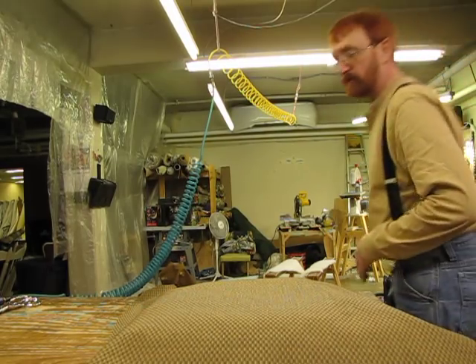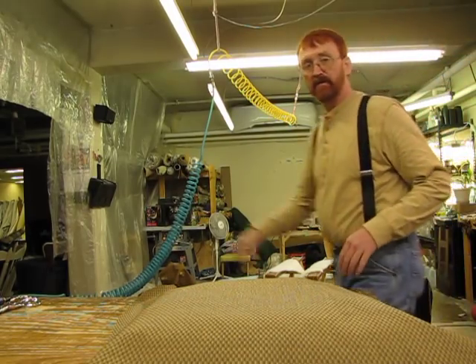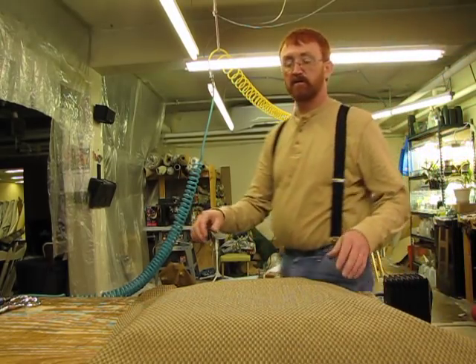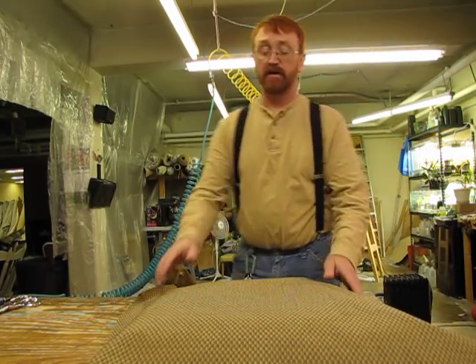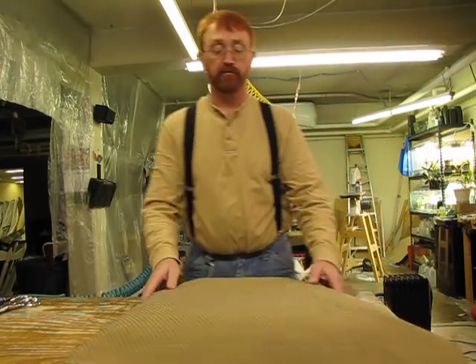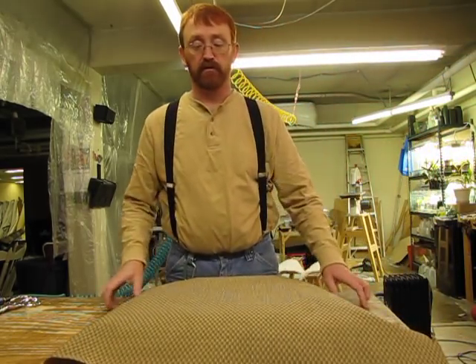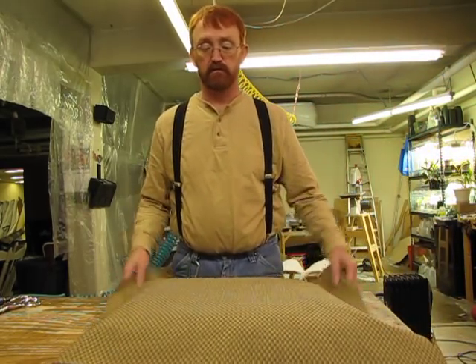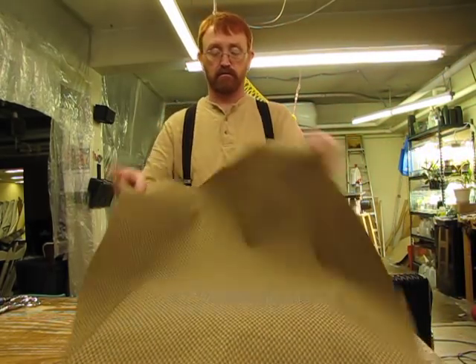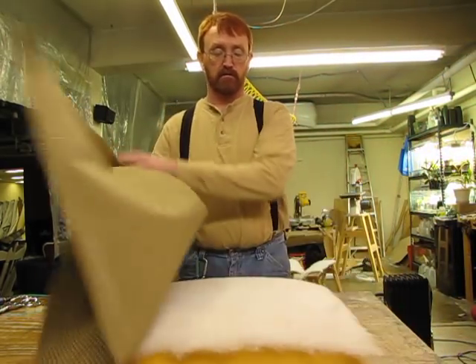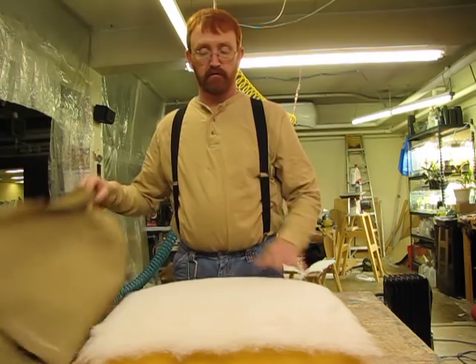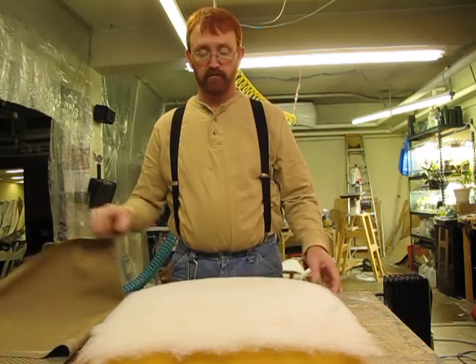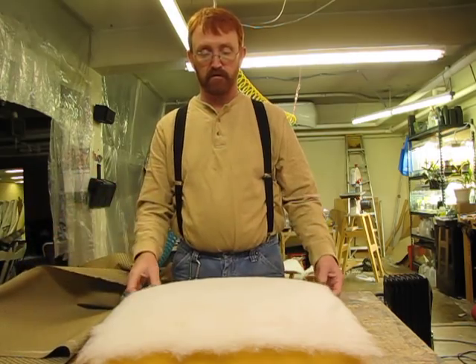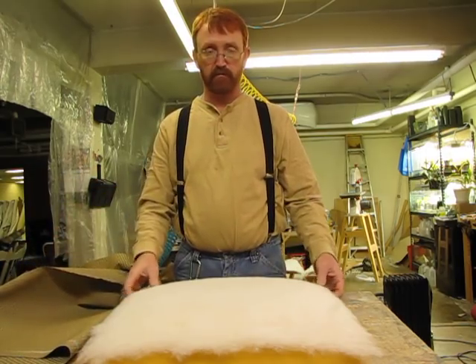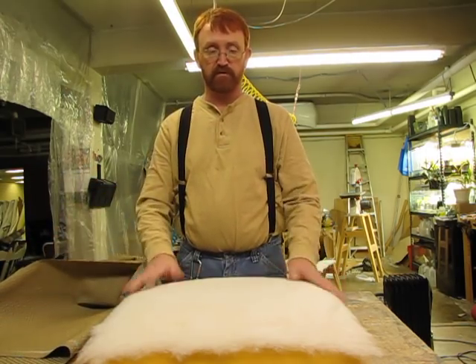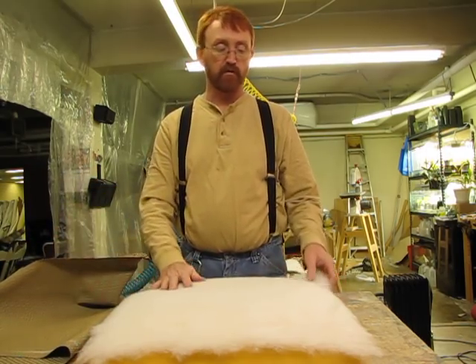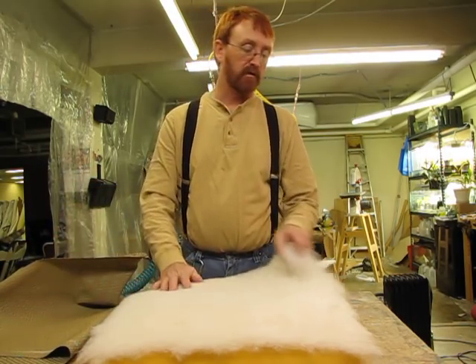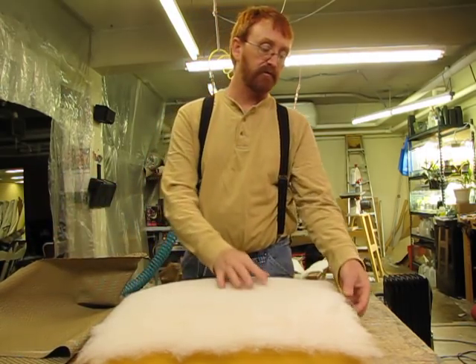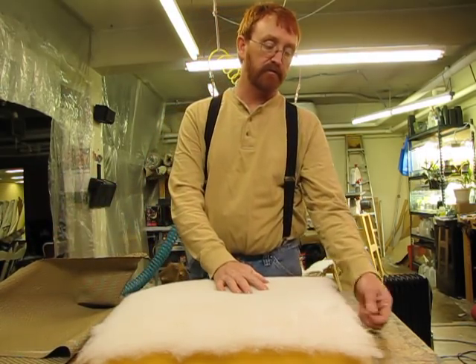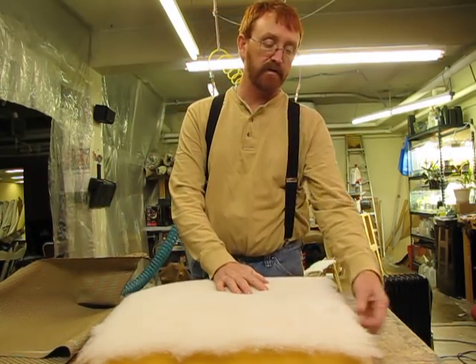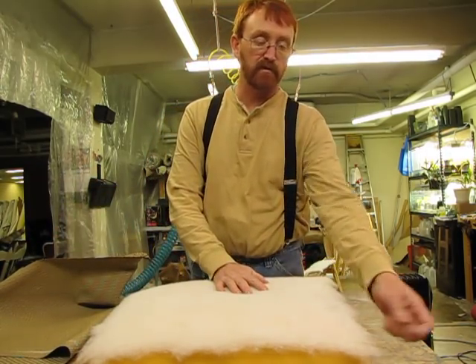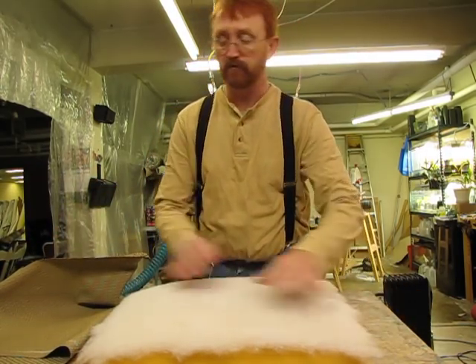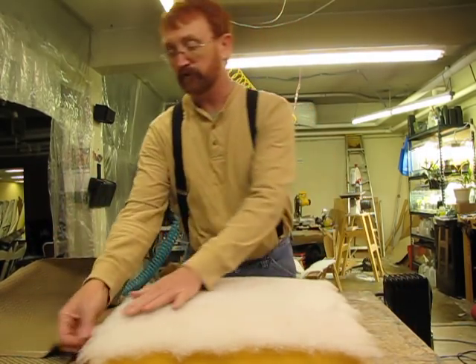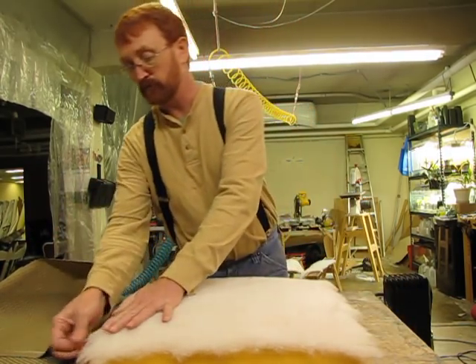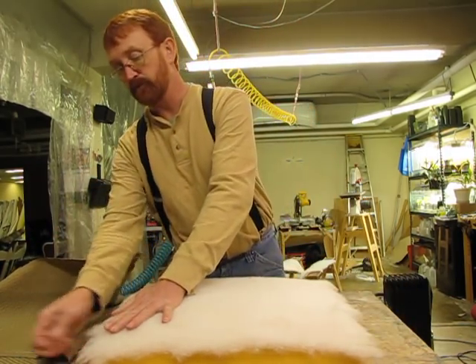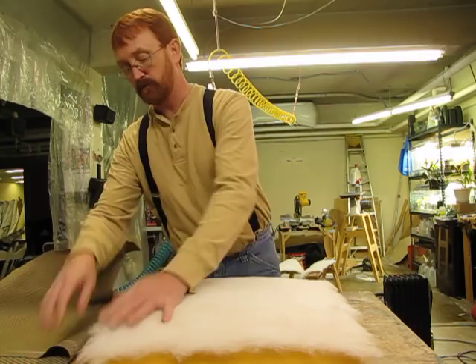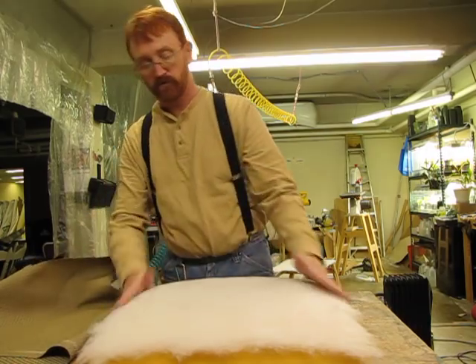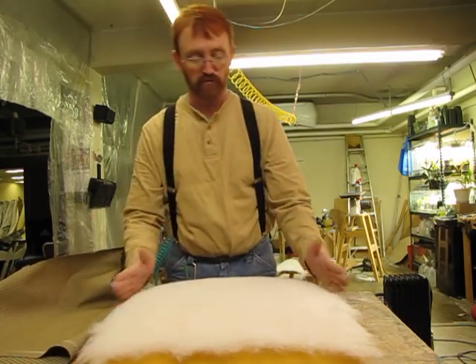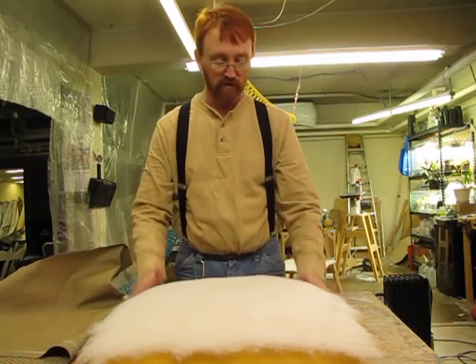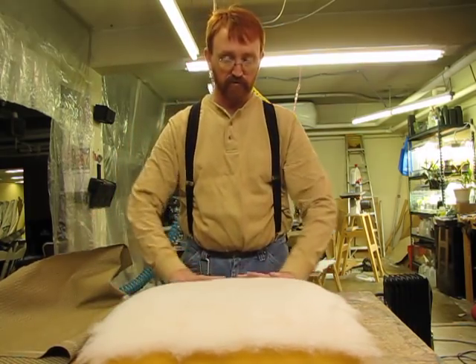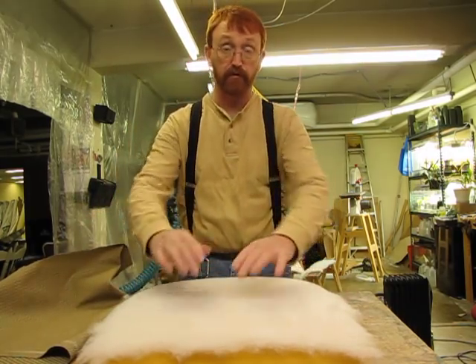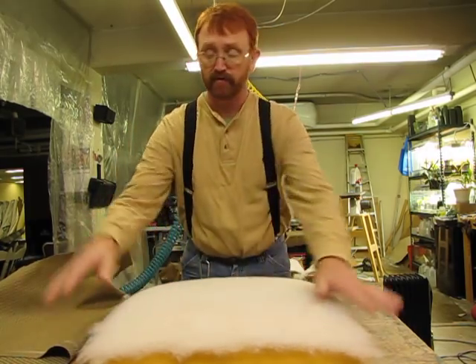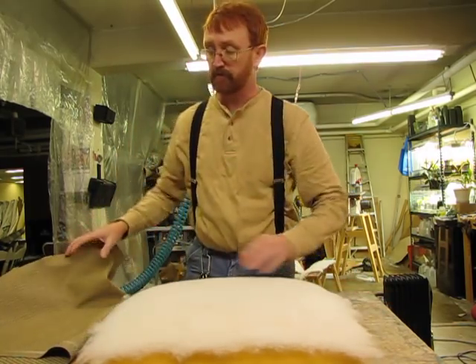Let's cover a dining room seat. Put a piece of dacron over it. I feathered the edges off a little so that it would not be too hard-edged underneath the fabric.